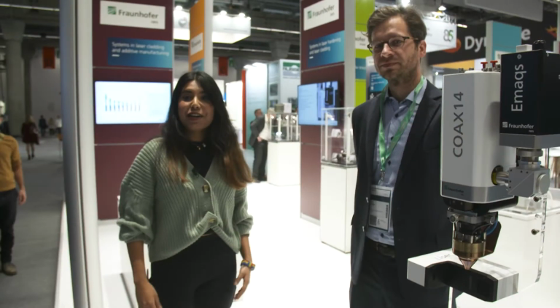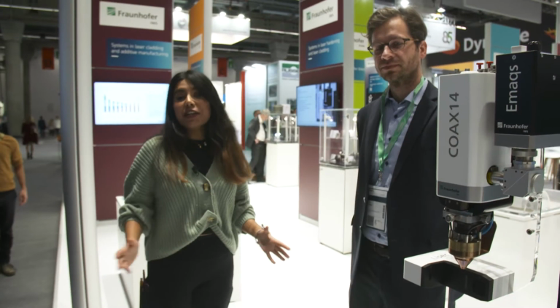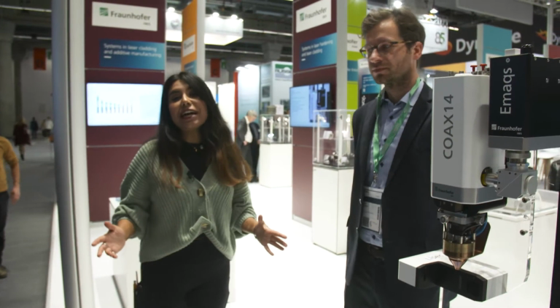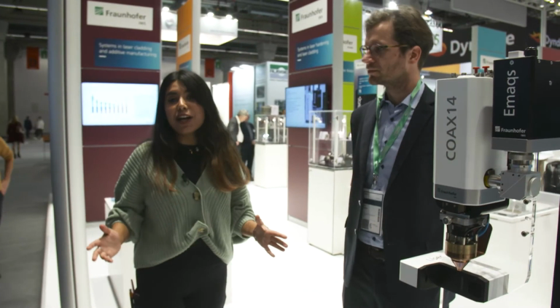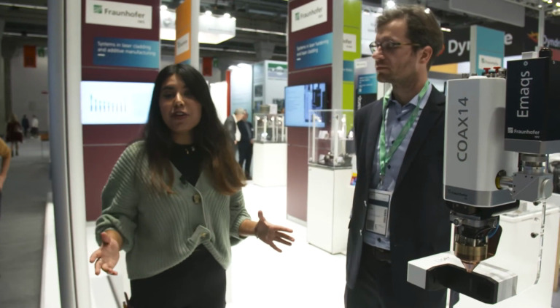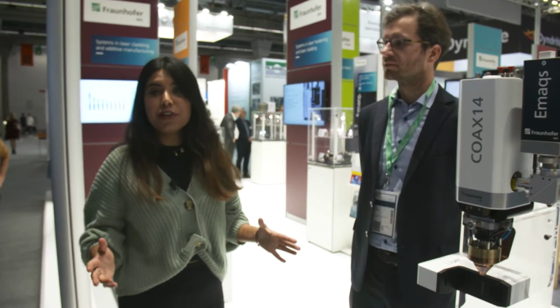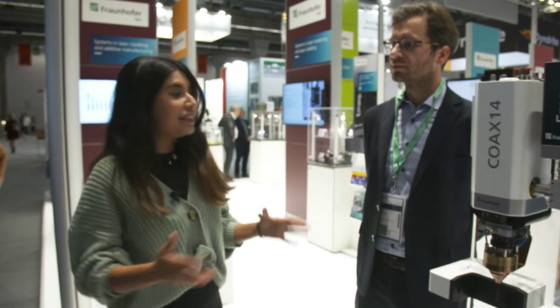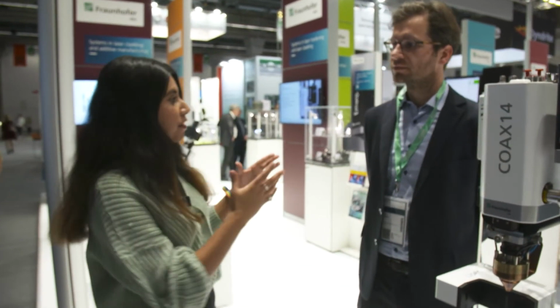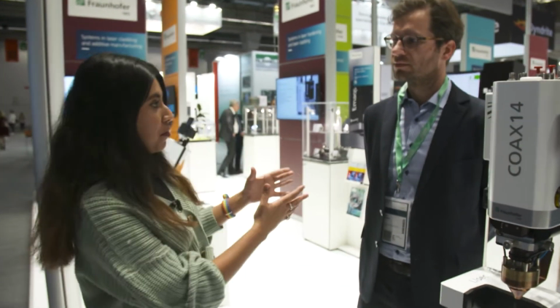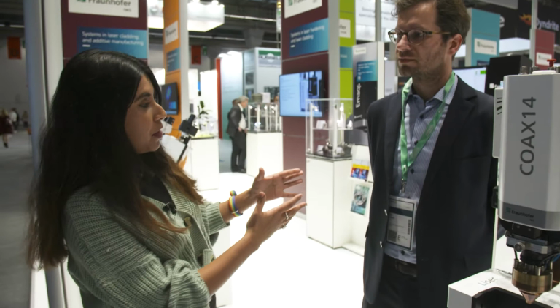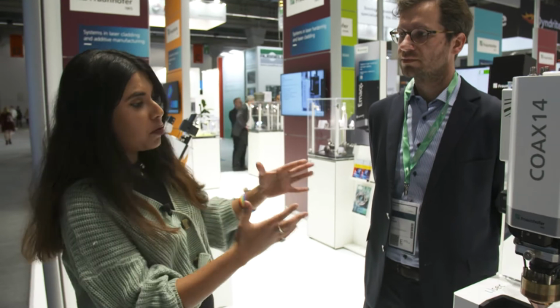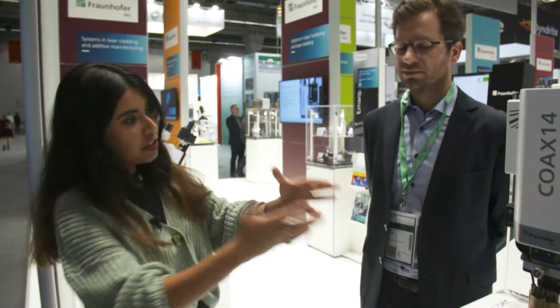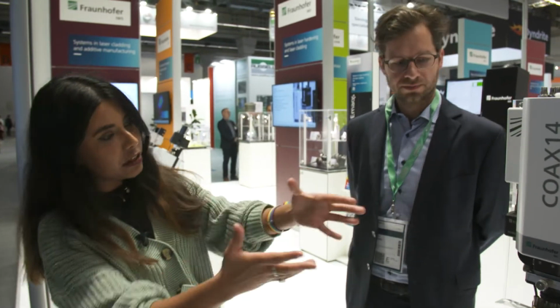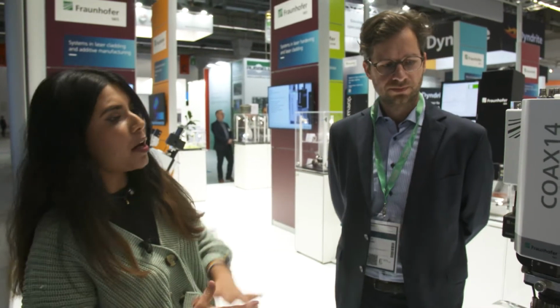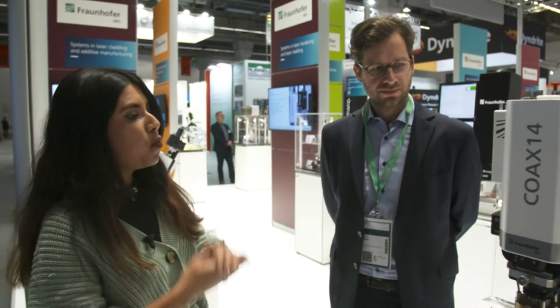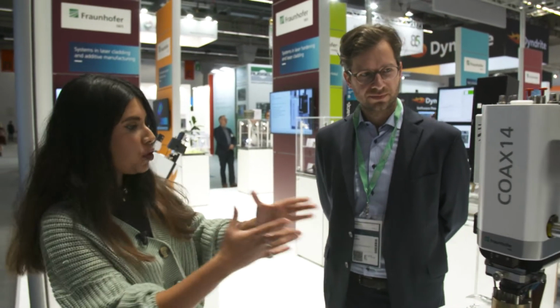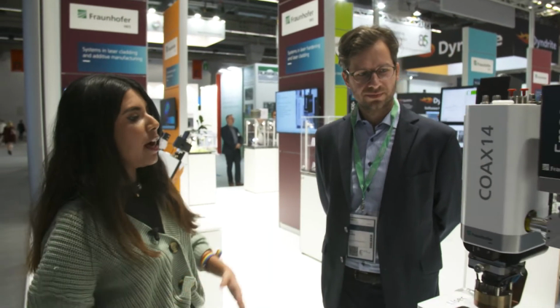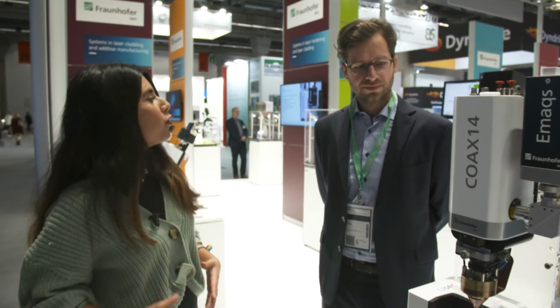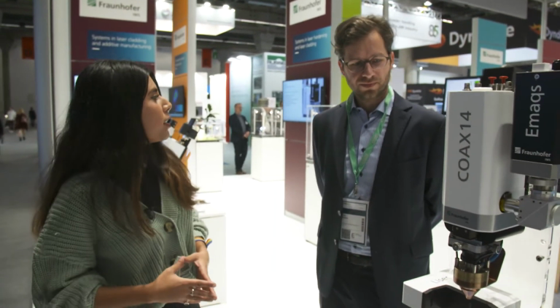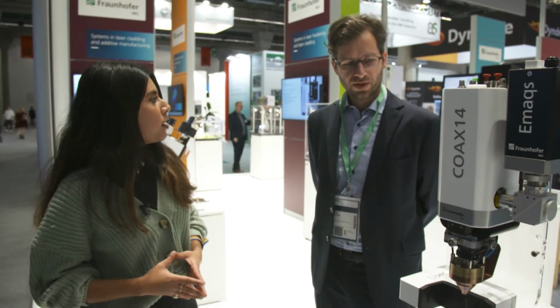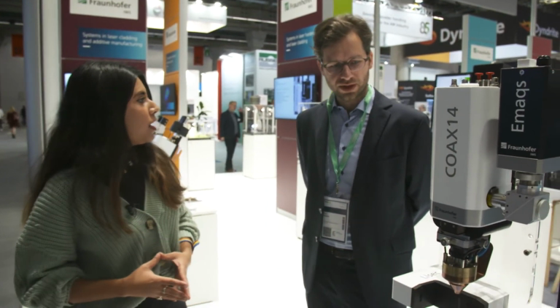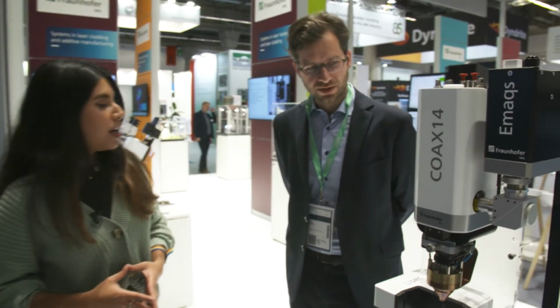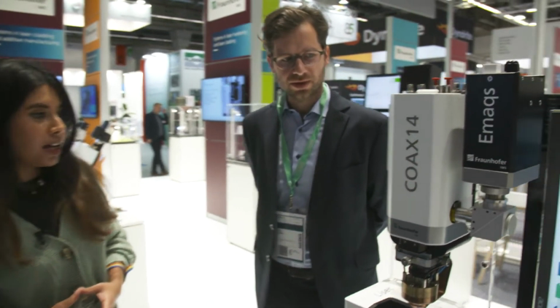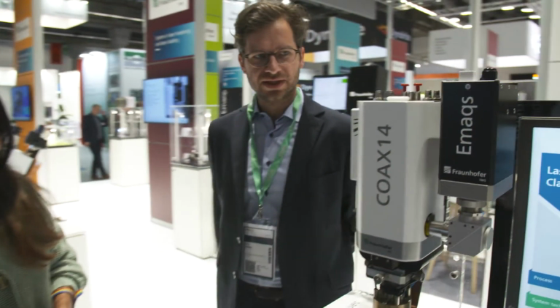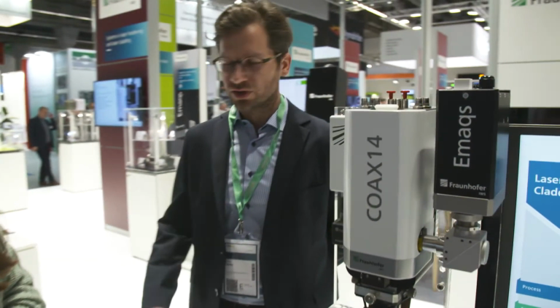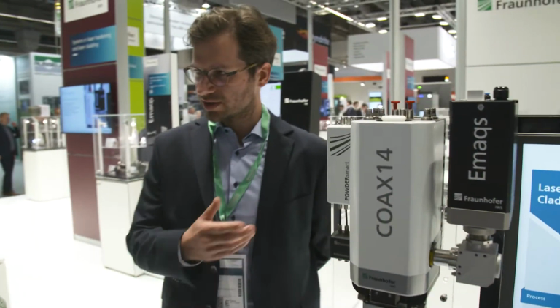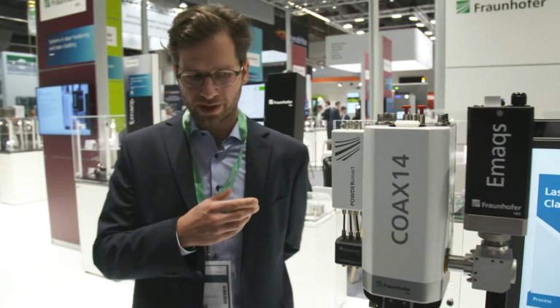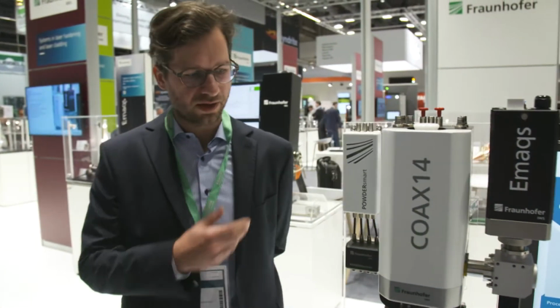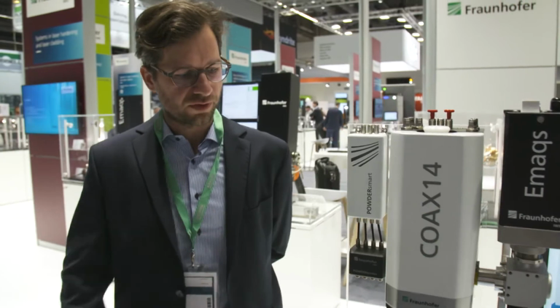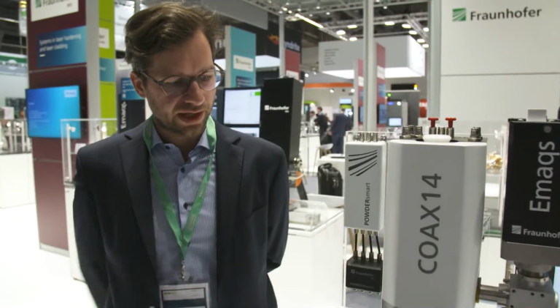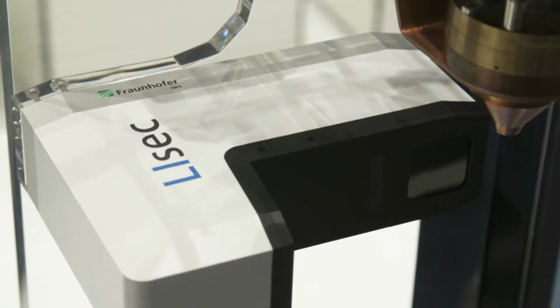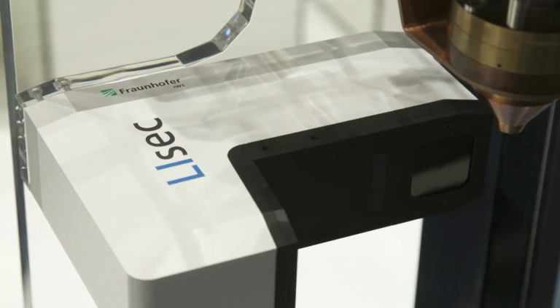We're here at Fraunhofer and this is Moritz. Moritz, tell us what do we have in front of us? Okay, so that is a nozzle for additive manufacturing.